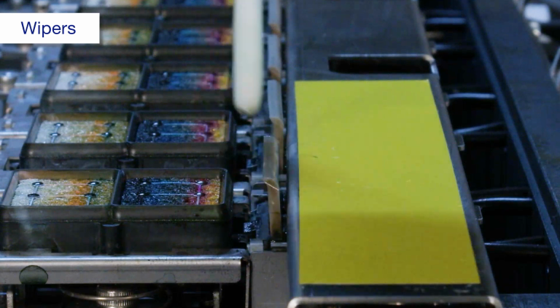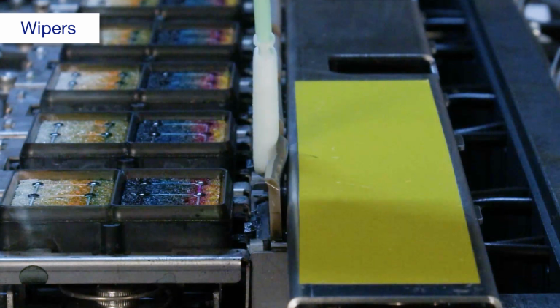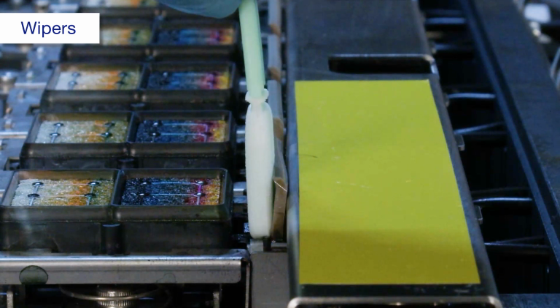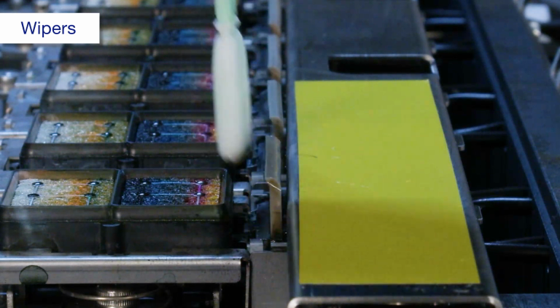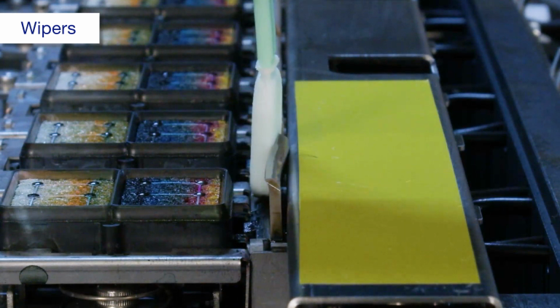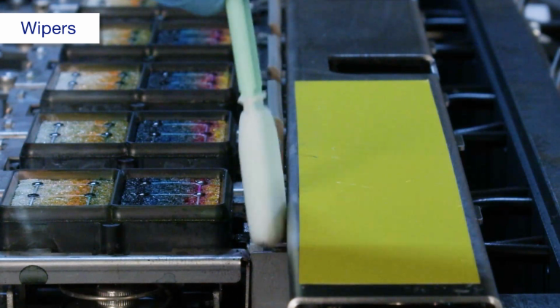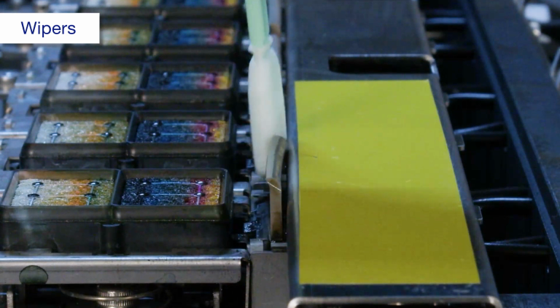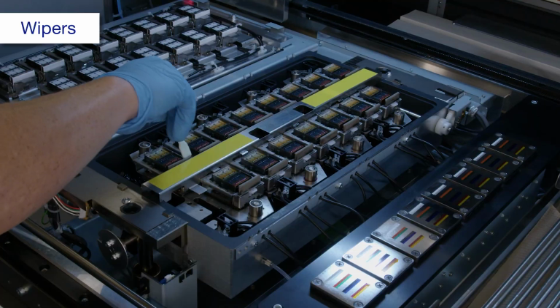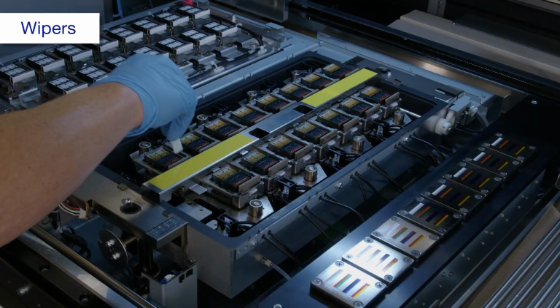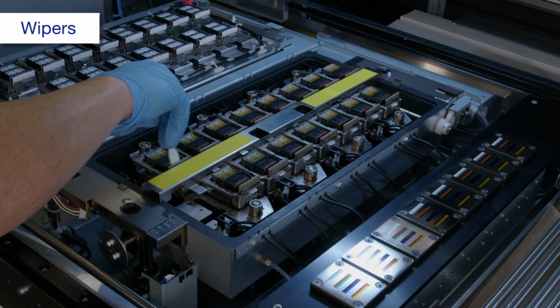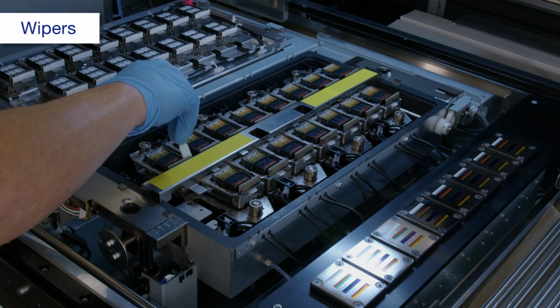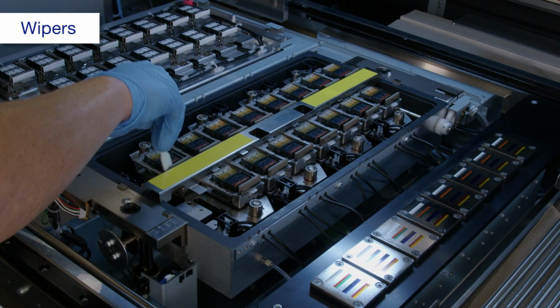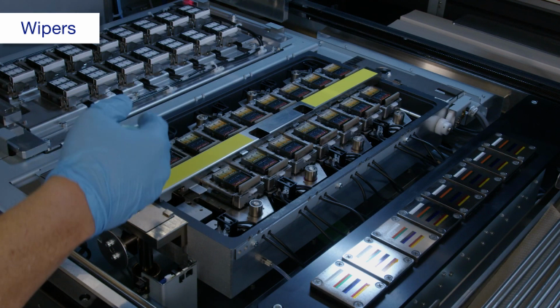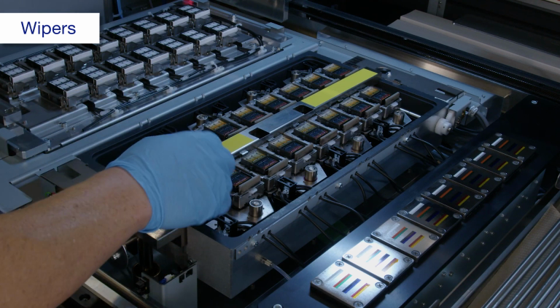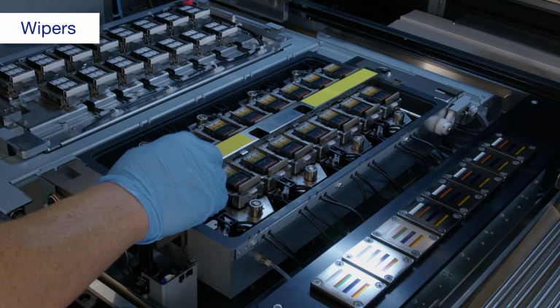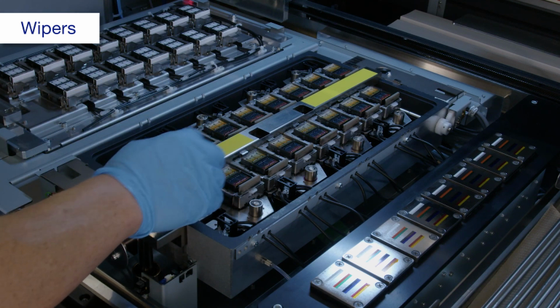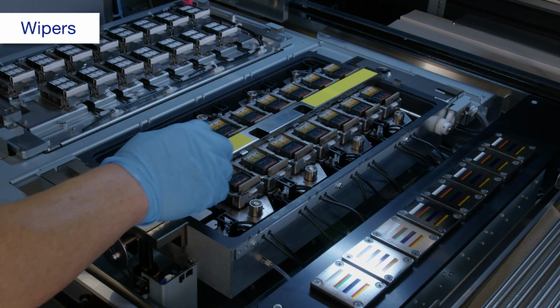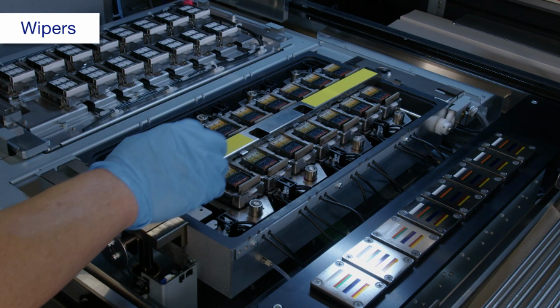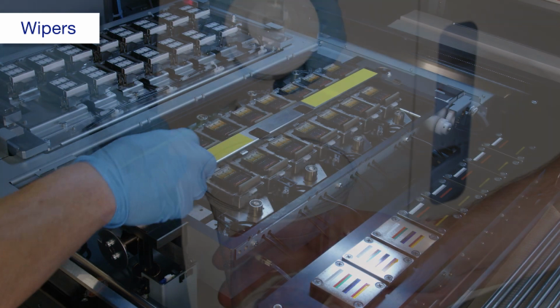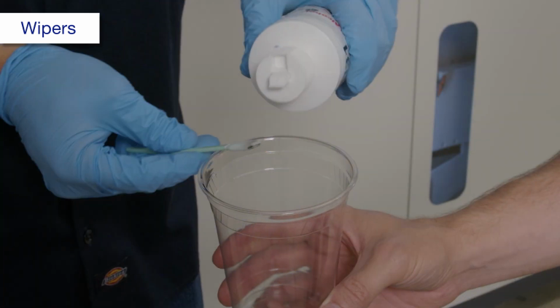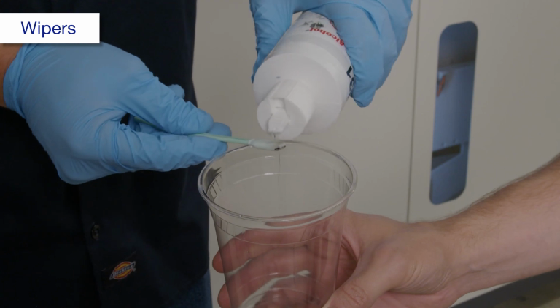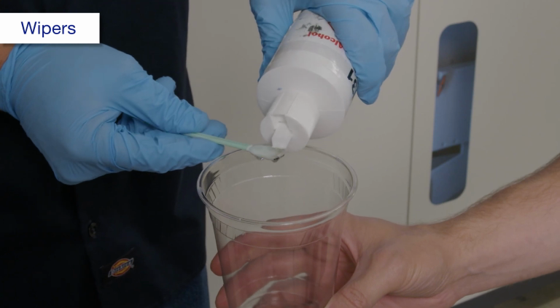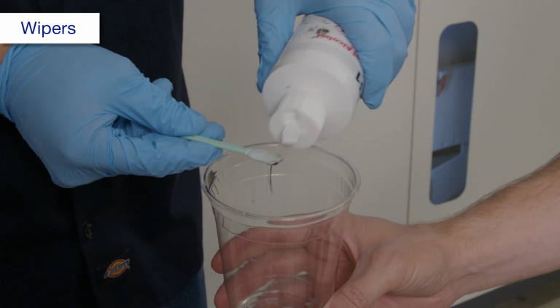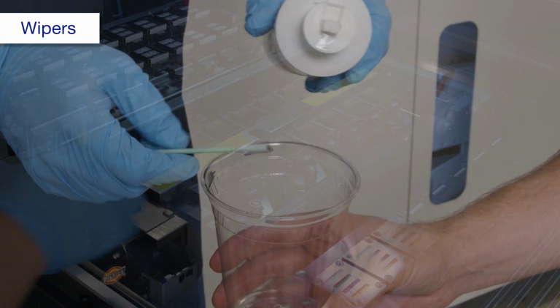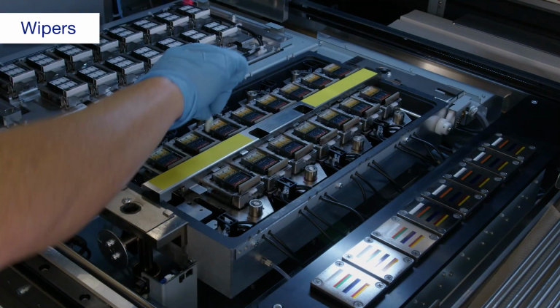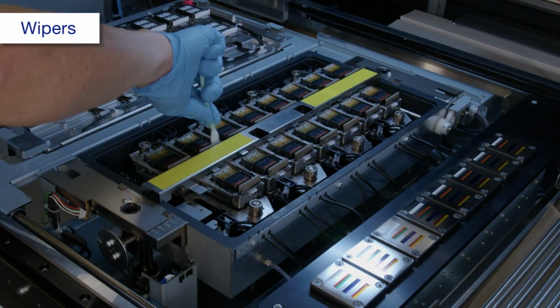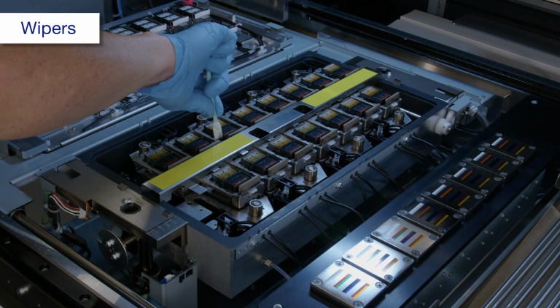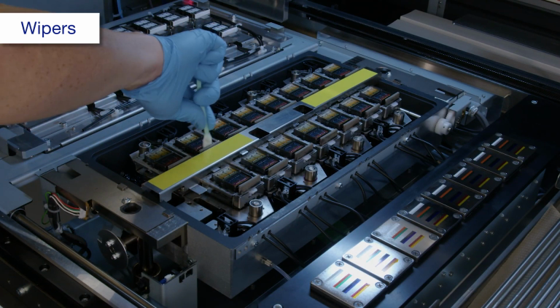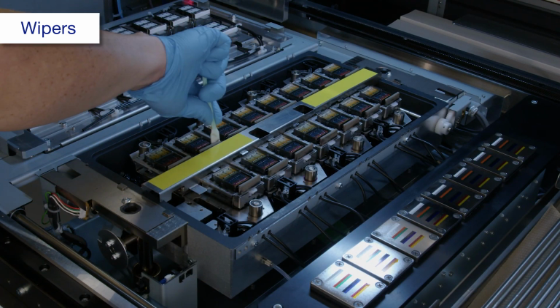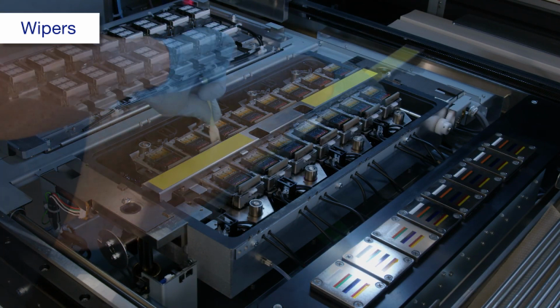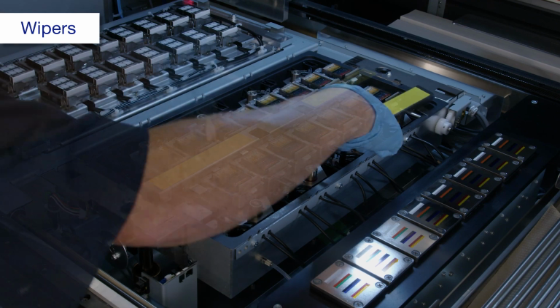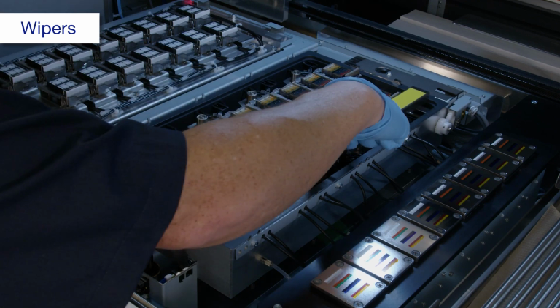Then wipe the left side again 5 more times. Repeat this process until you can no longer feel any ink deposits. Make sure to wash the cleaning stick between each wiper cleaning and move the jig as necessary.